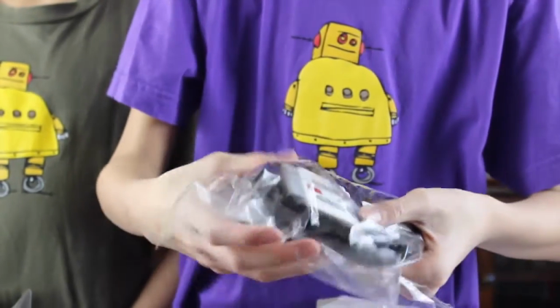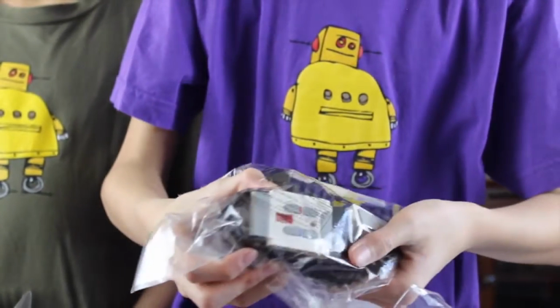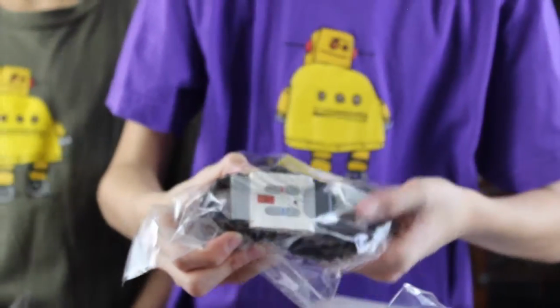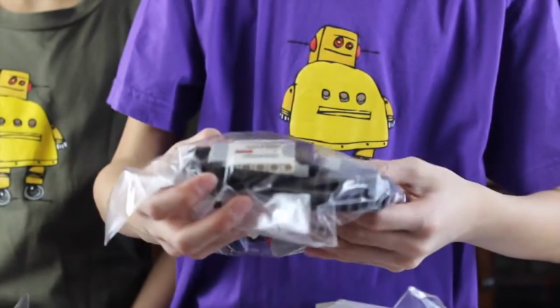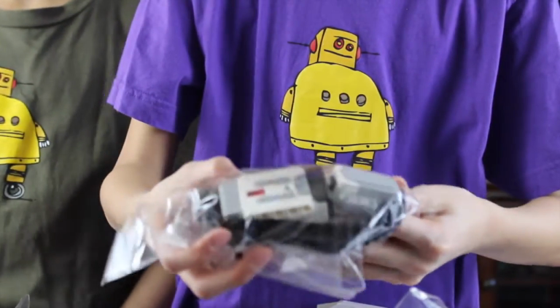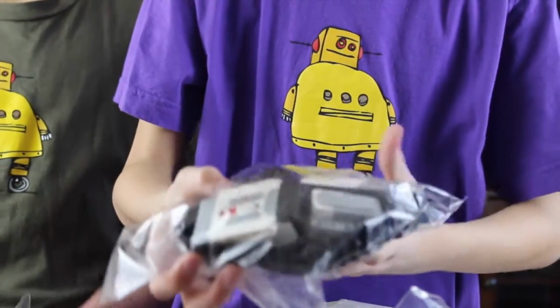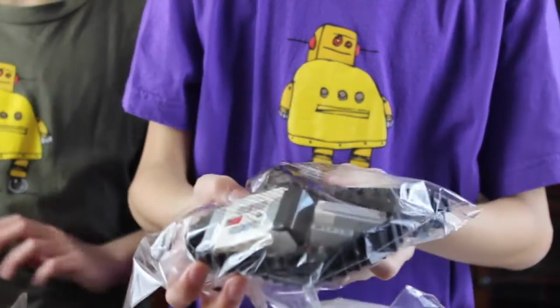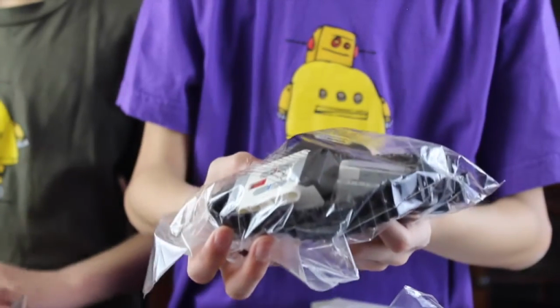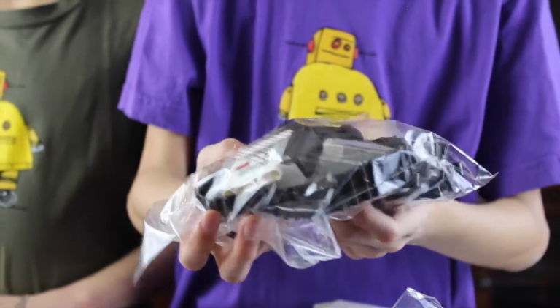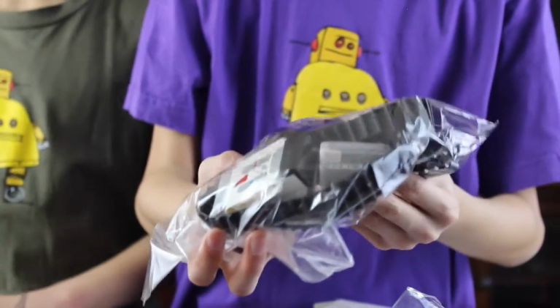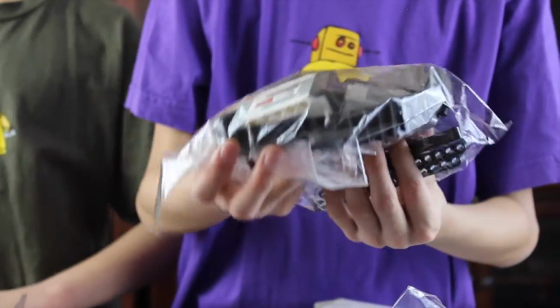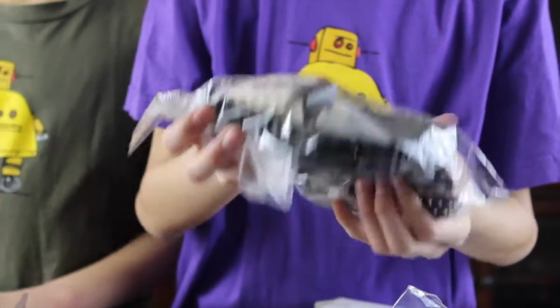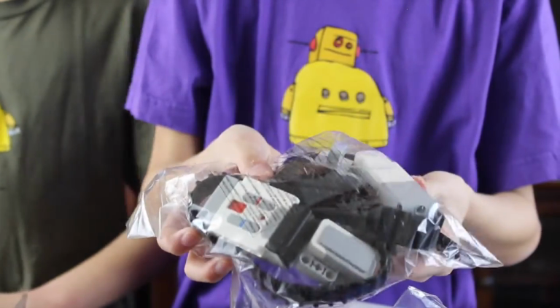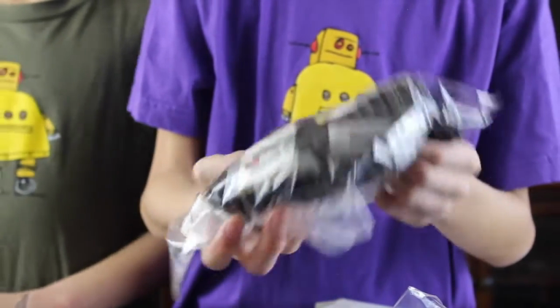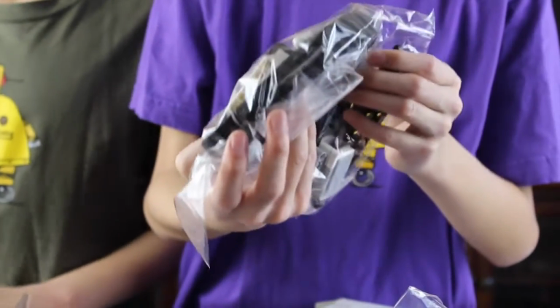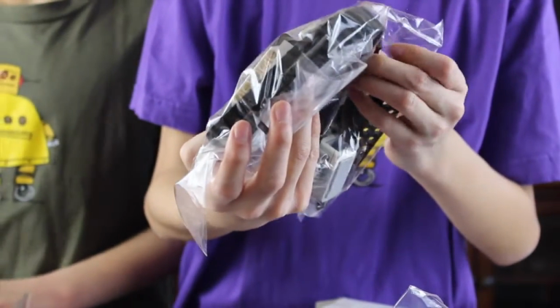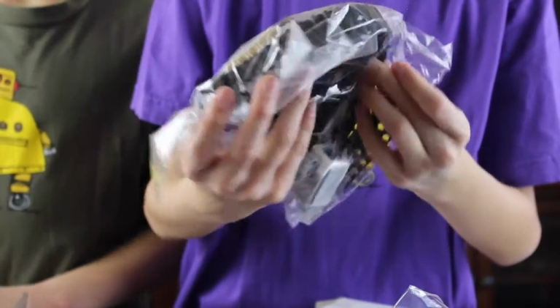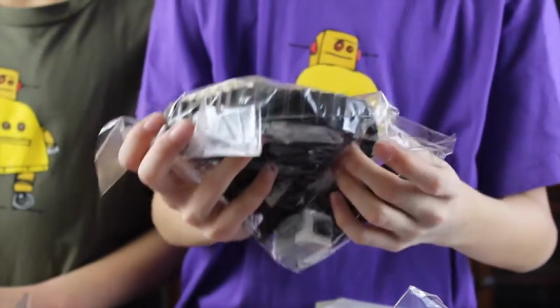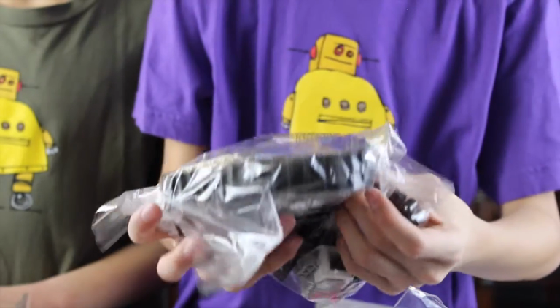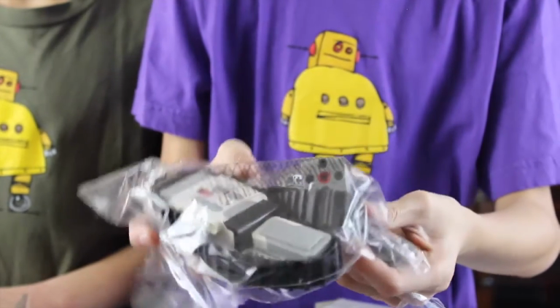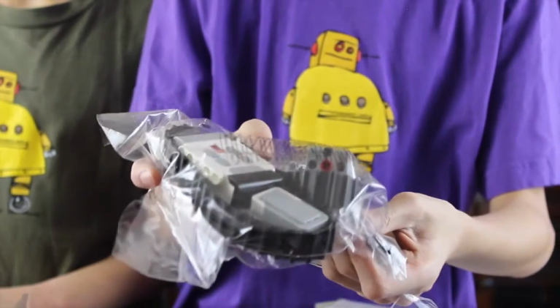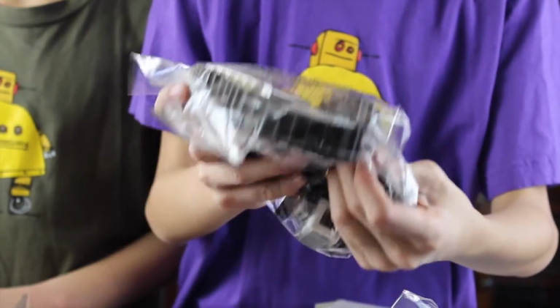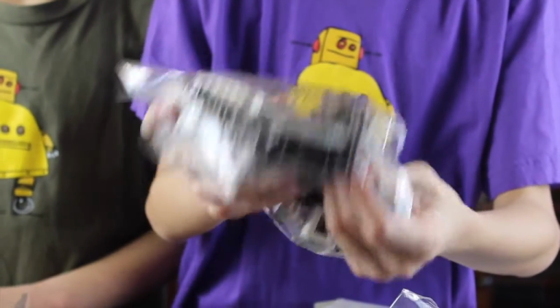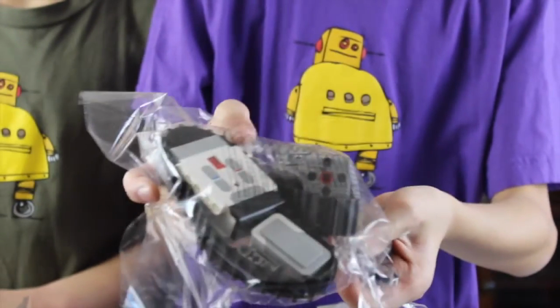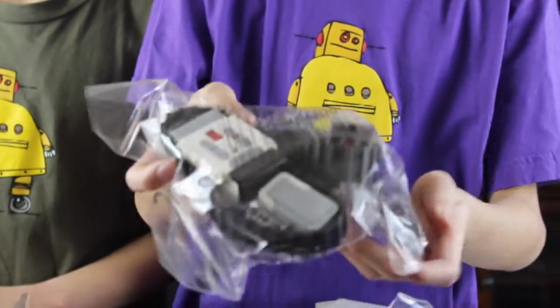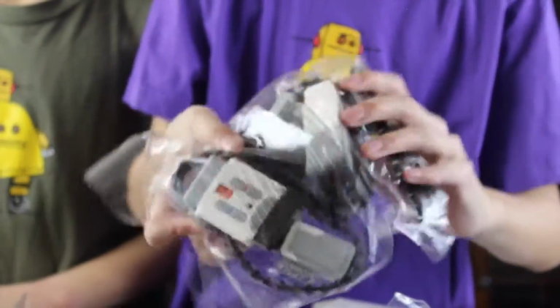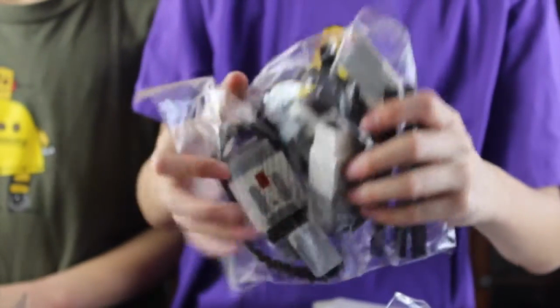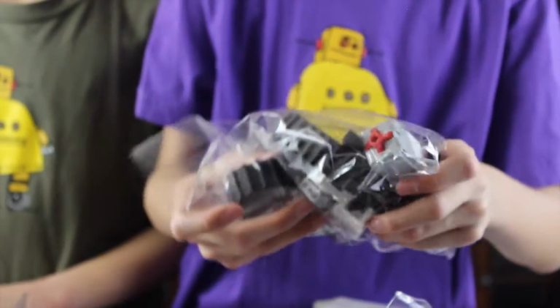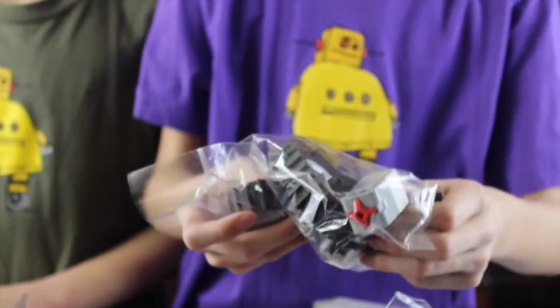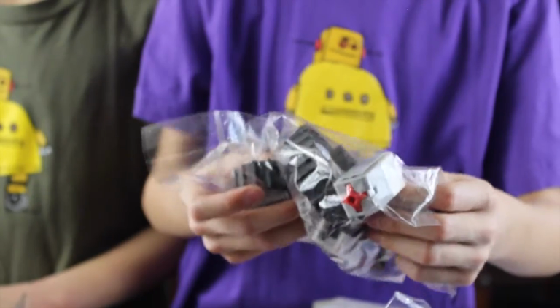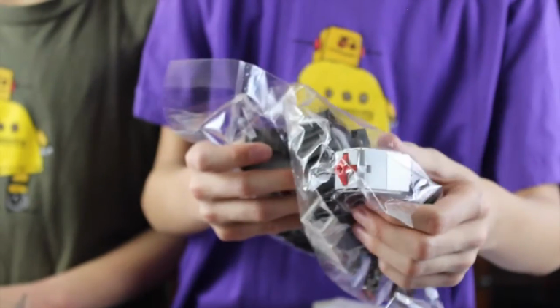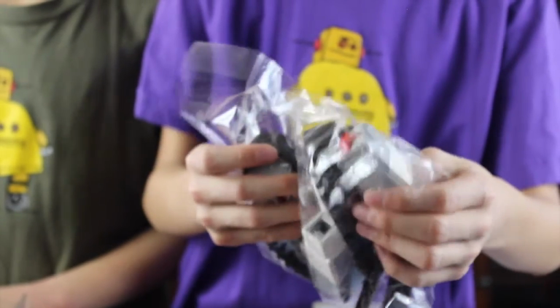Here's the remote control. Here's a sensor, another sensor, and this really long one. And here's another silver motor inside here, and here's a really long sensor over here.